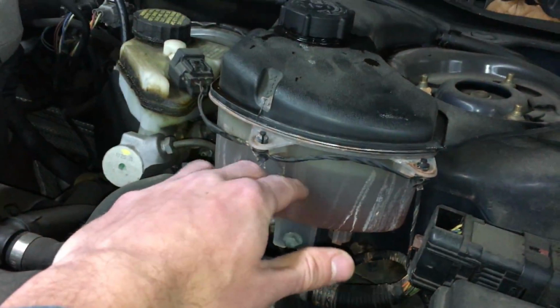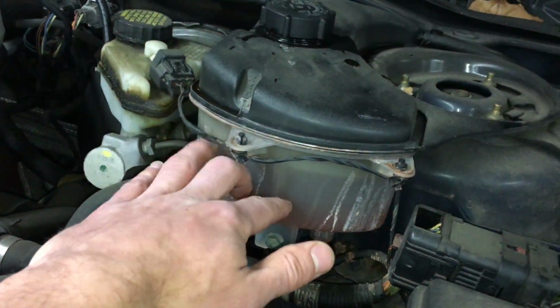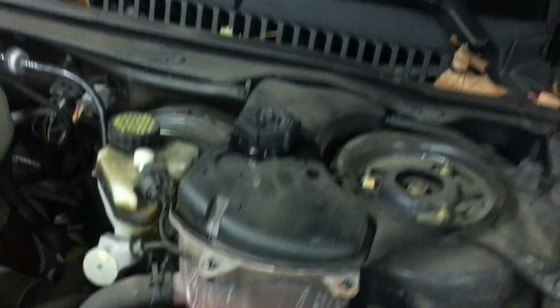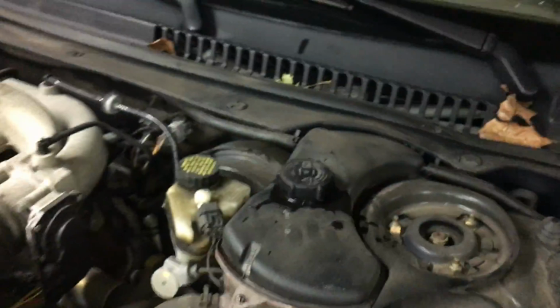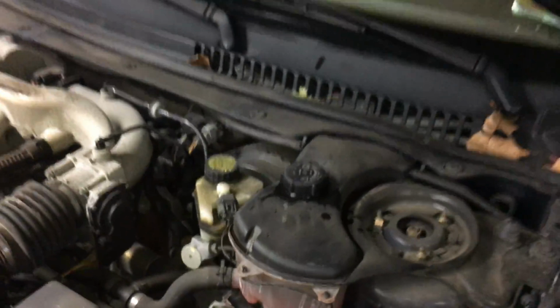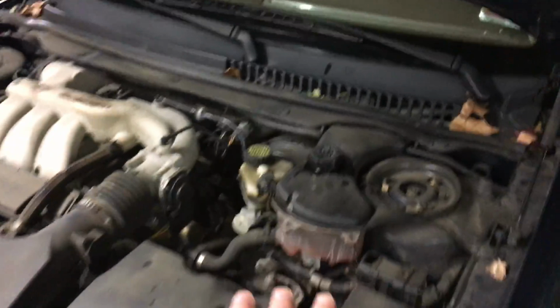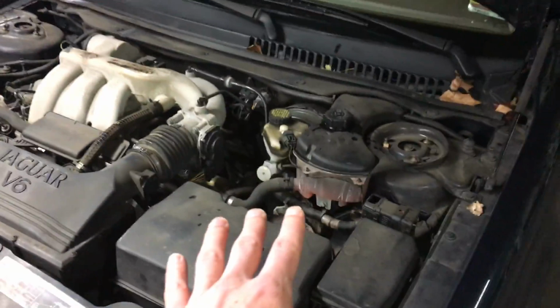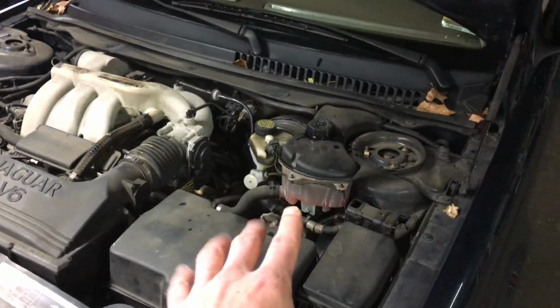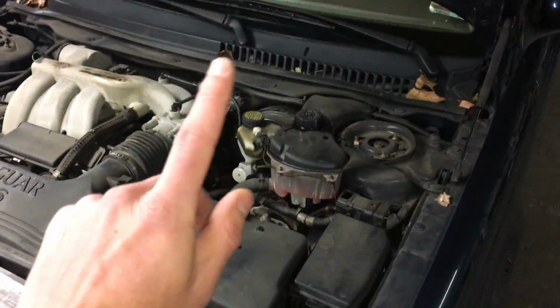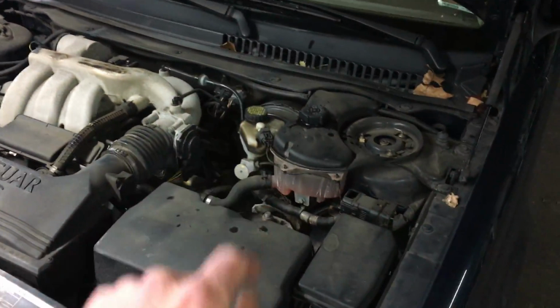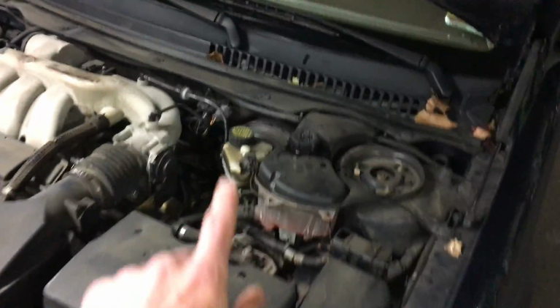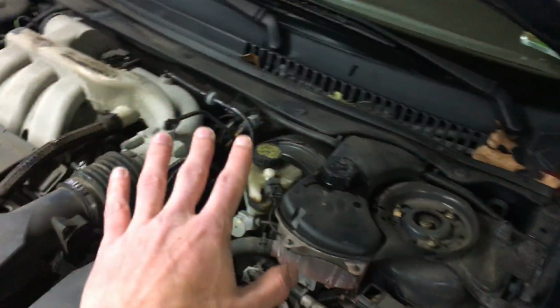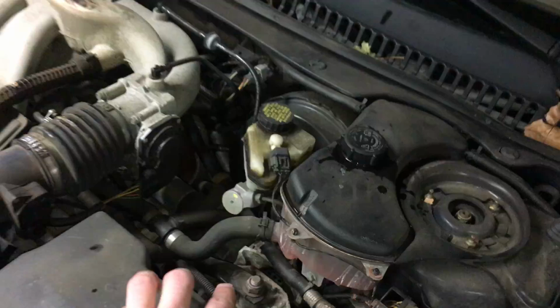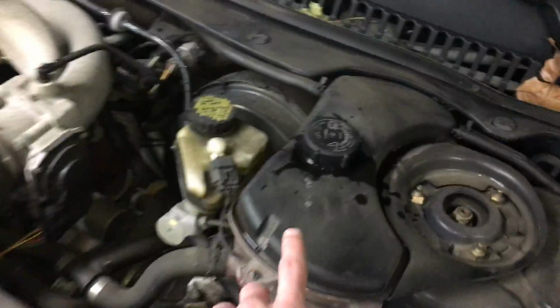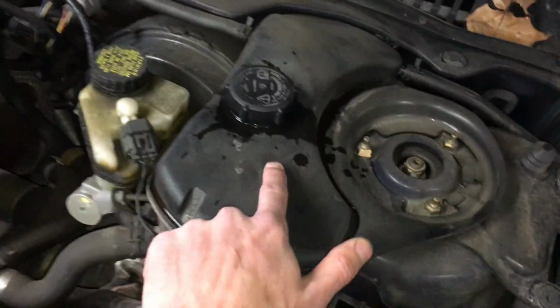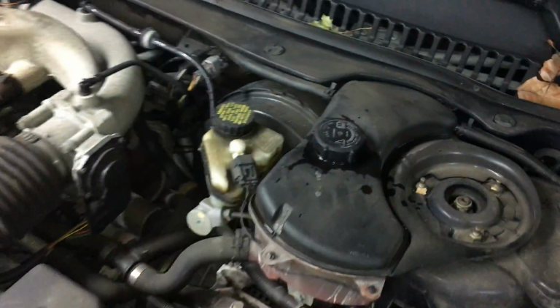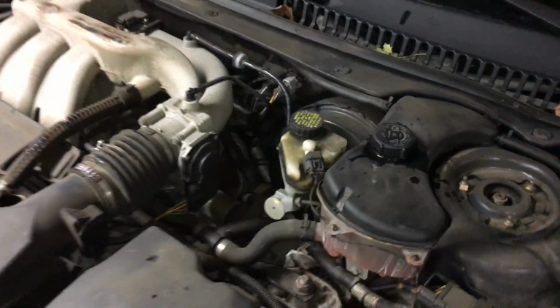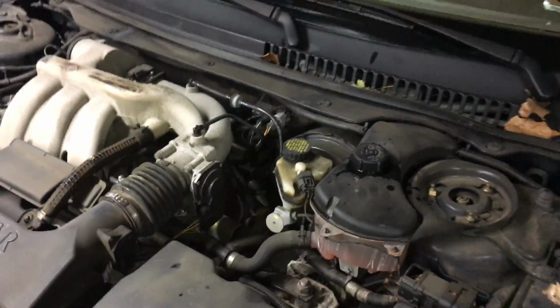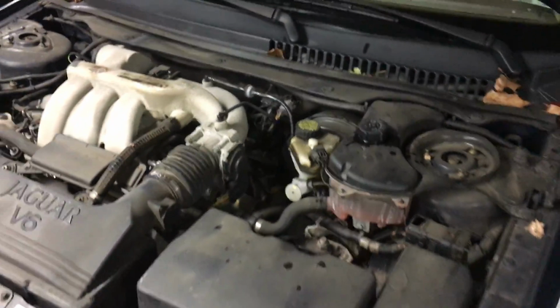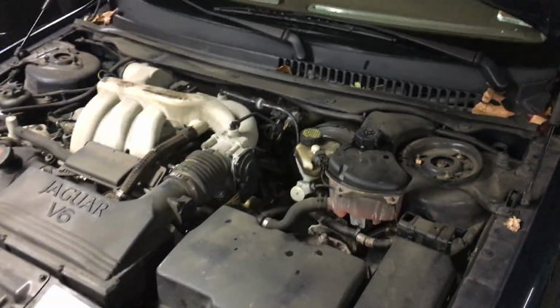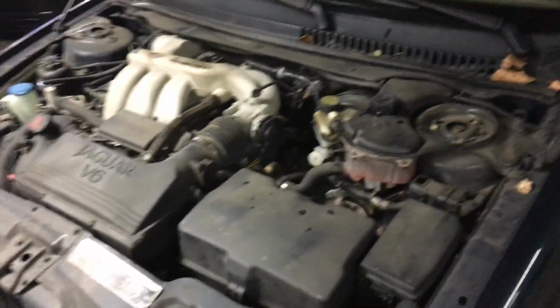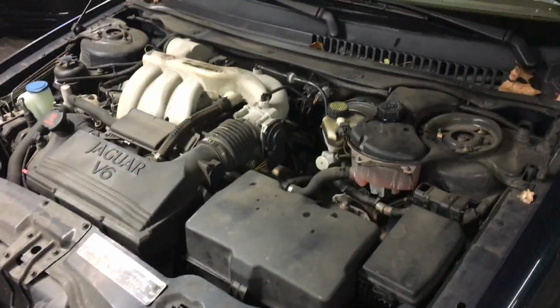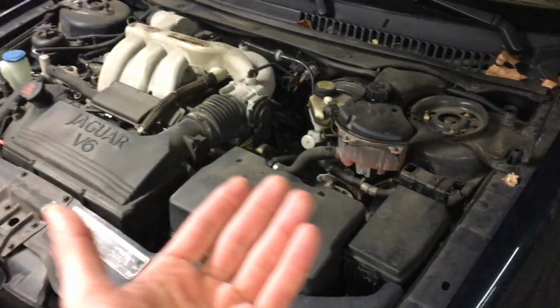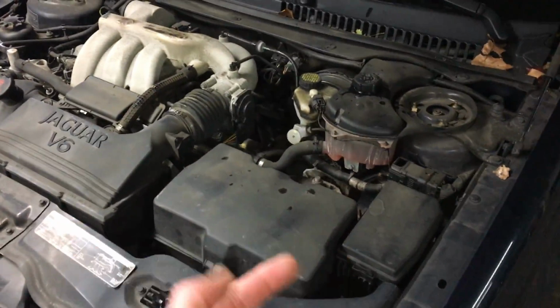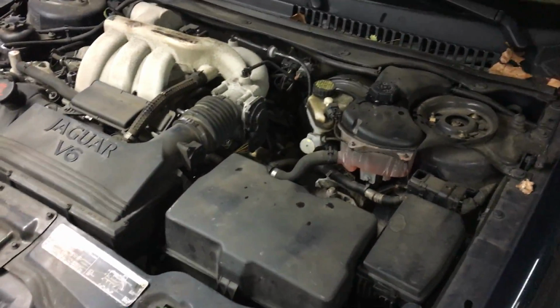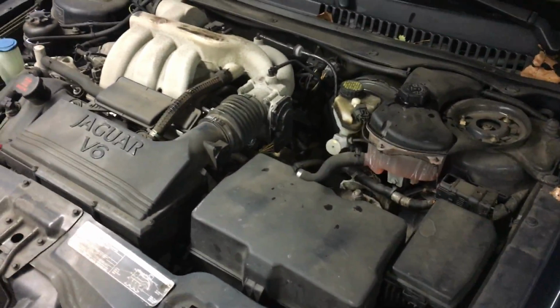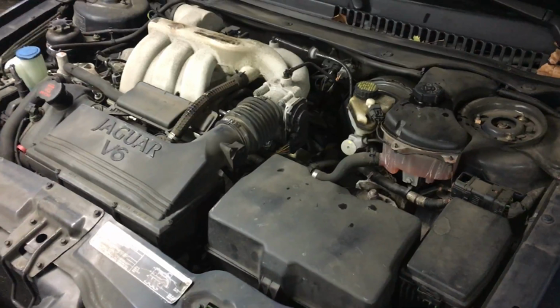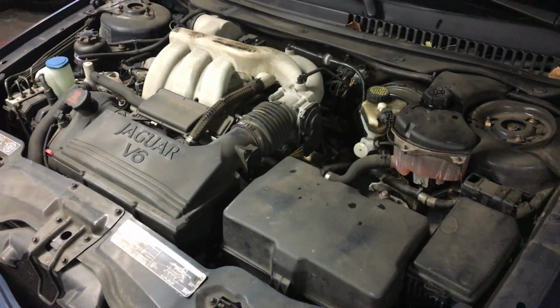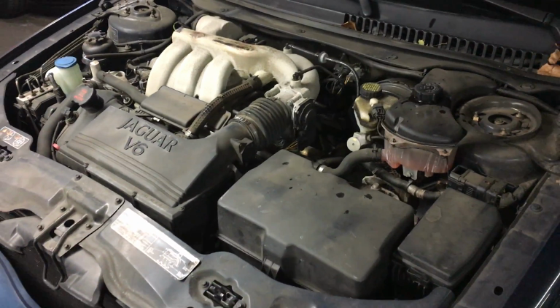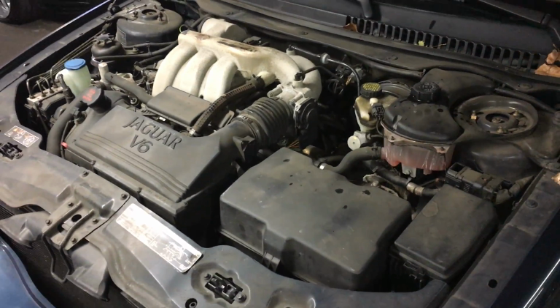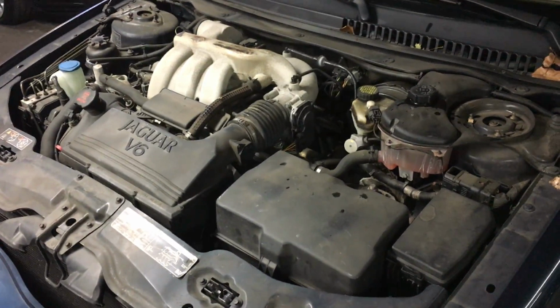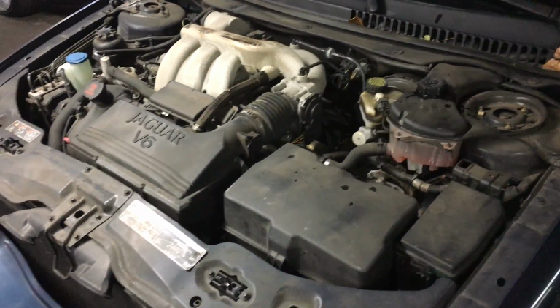You'll notice that this will be empty if this is your problem. So you may be lucky. What you want to do then is top this off, and for the meantime you'll have heat, but you definitely need to pressure test your system and find out where your coolant is leaking from.